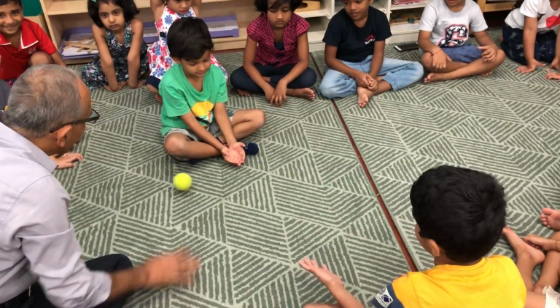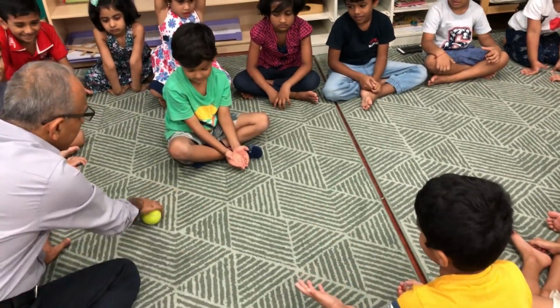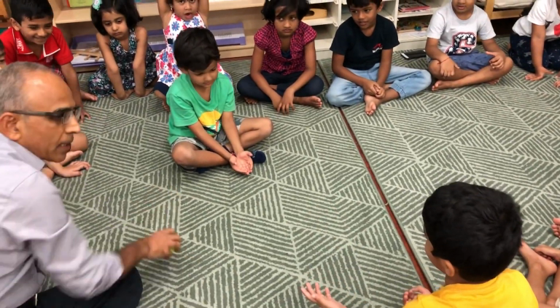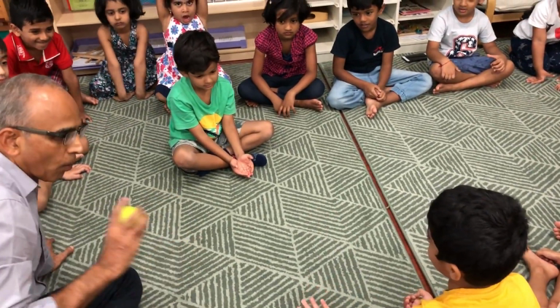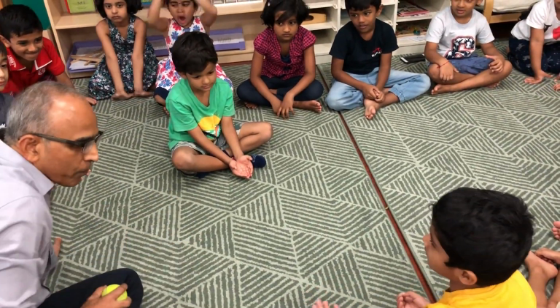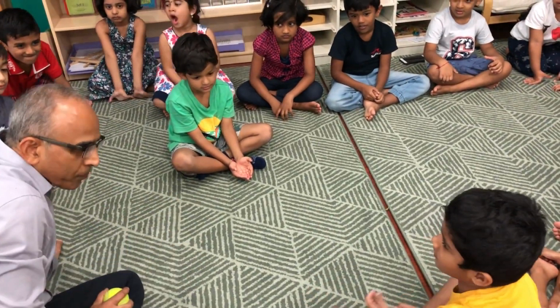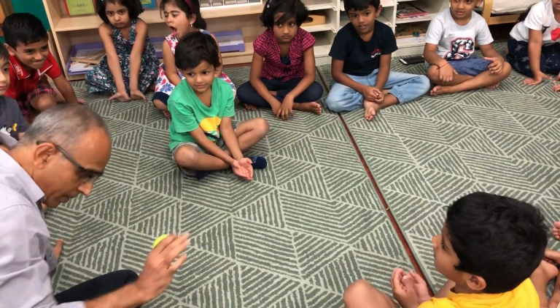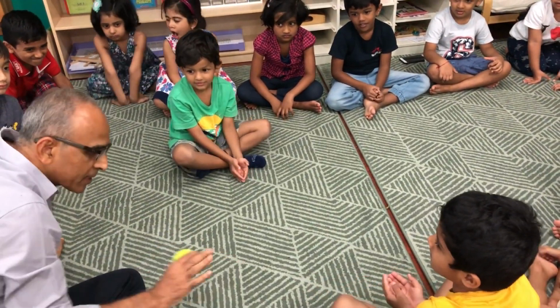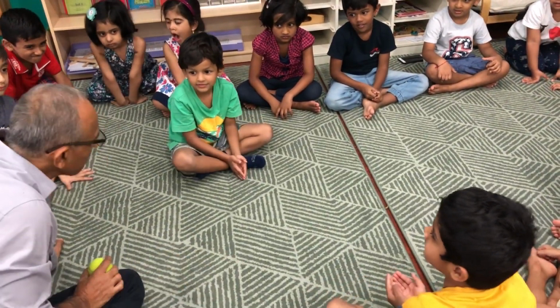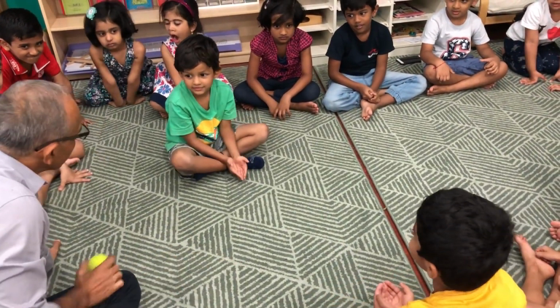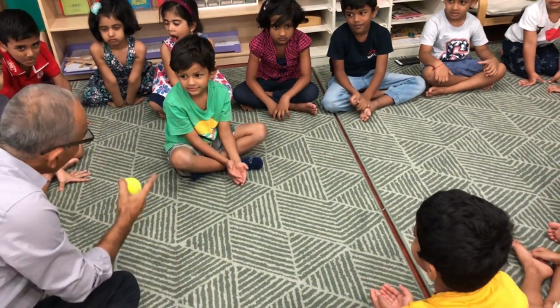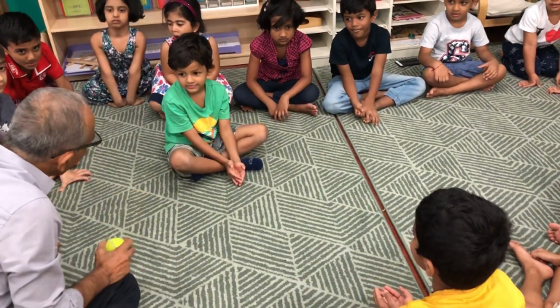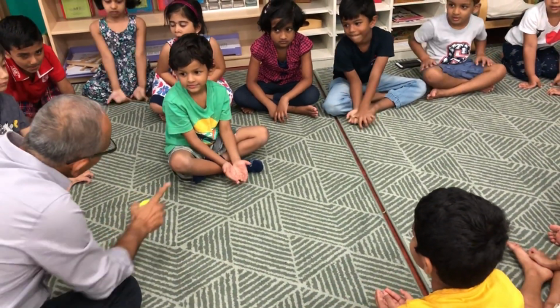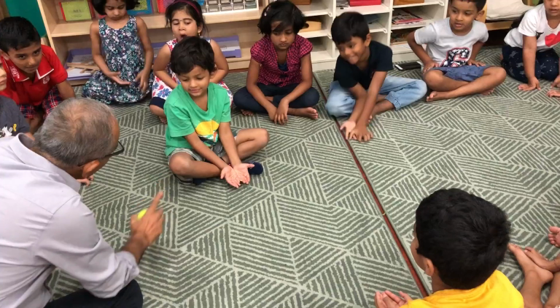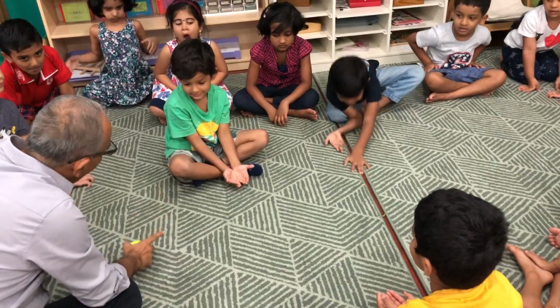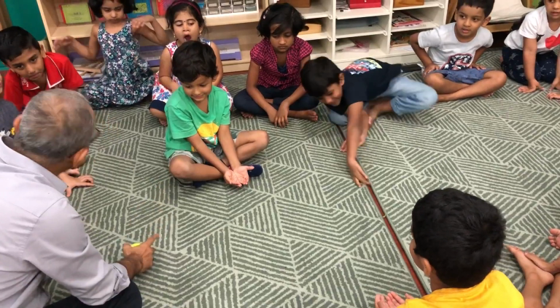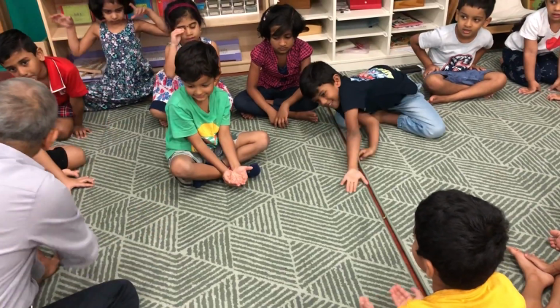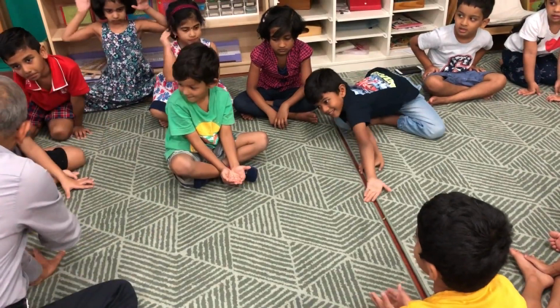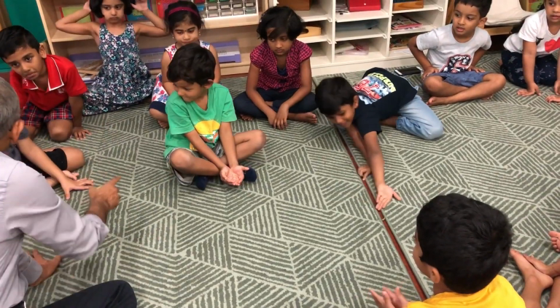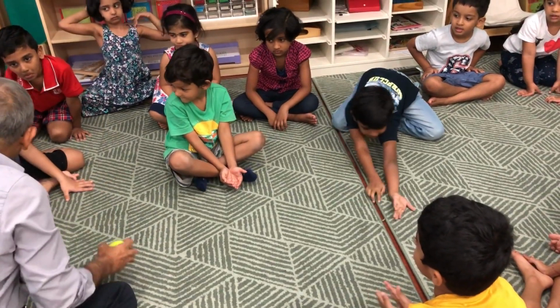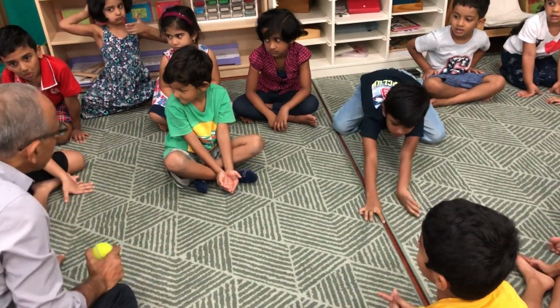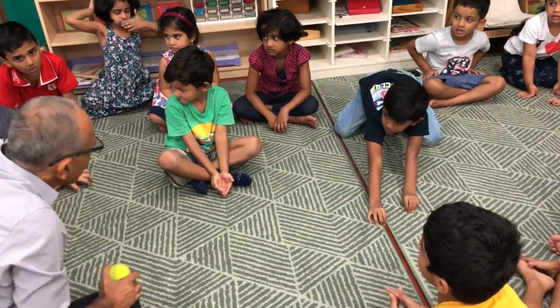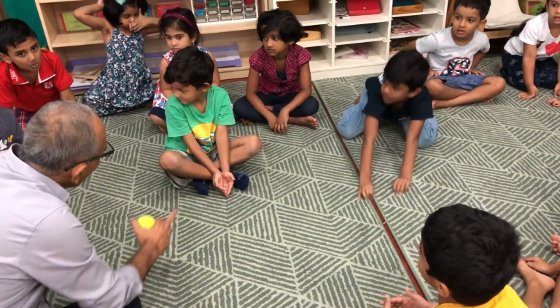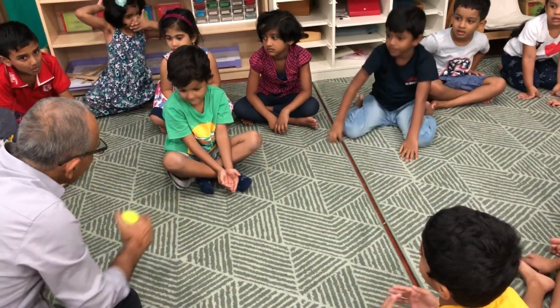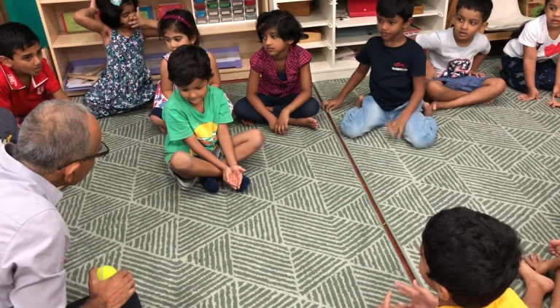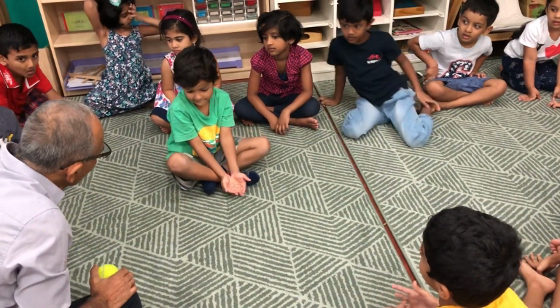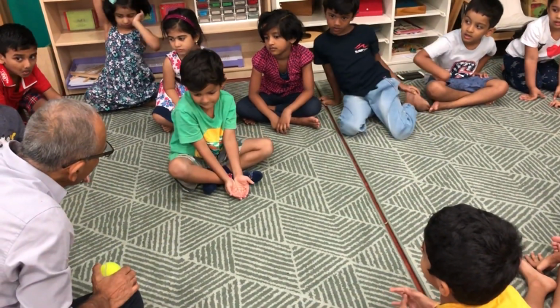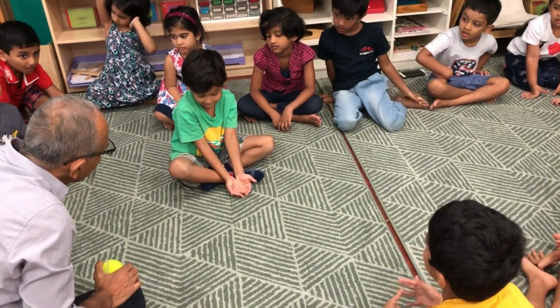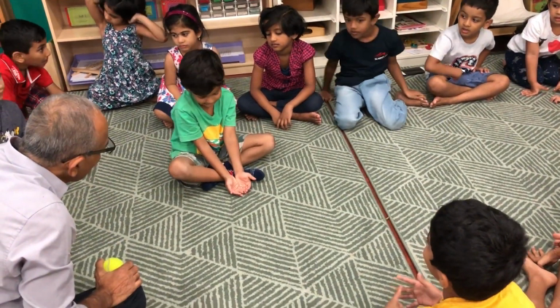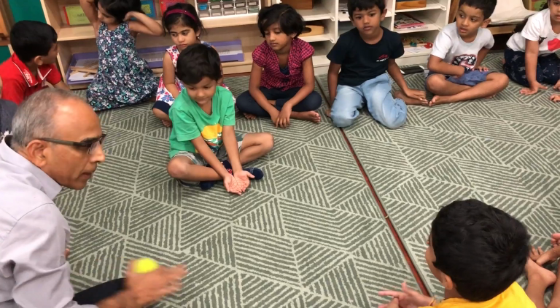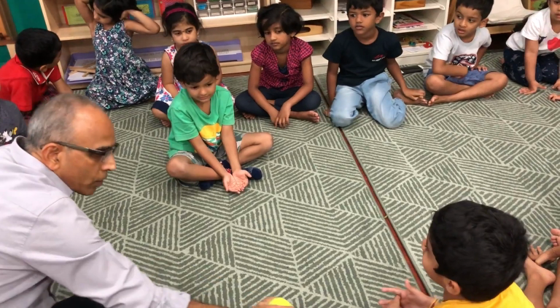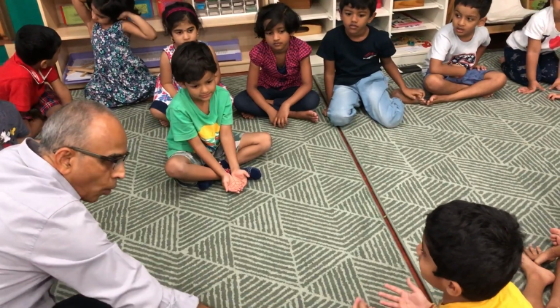Okay, now sit. Open your hands. You don't move your hands, then you will come next. Open your hands. Open.